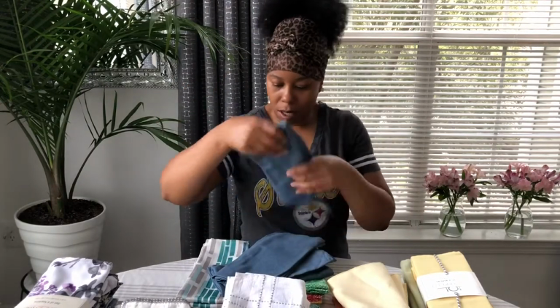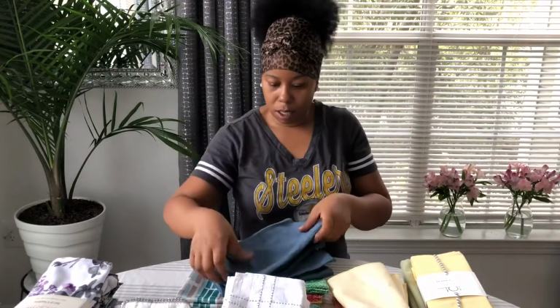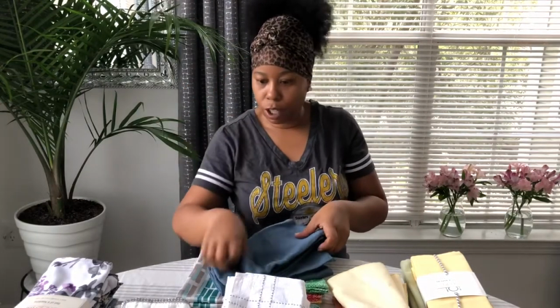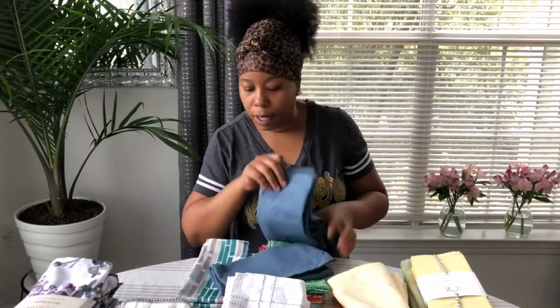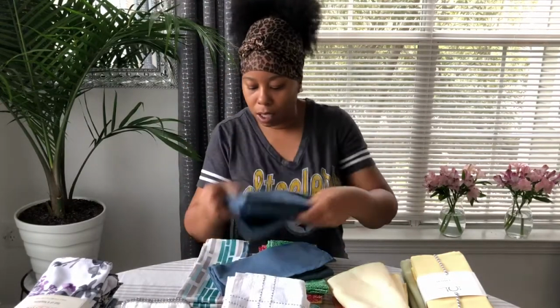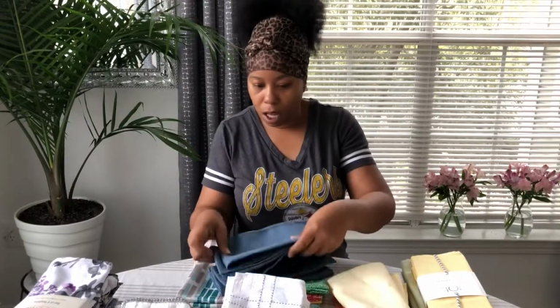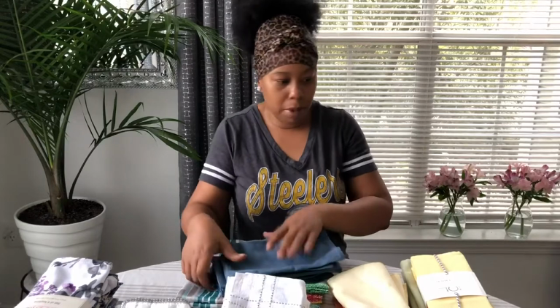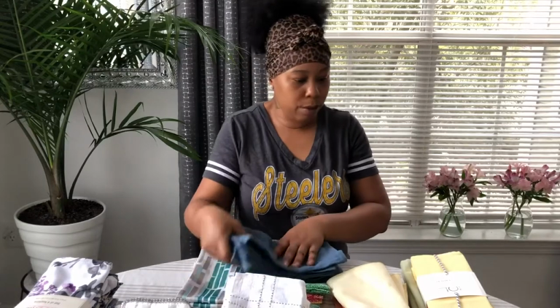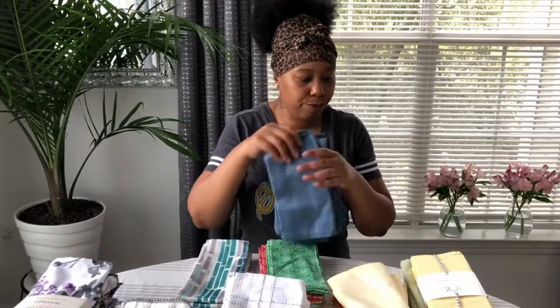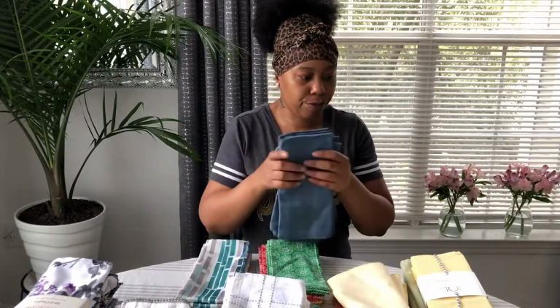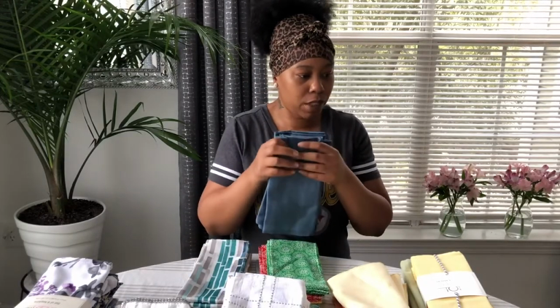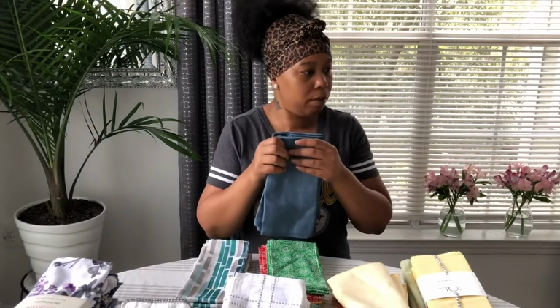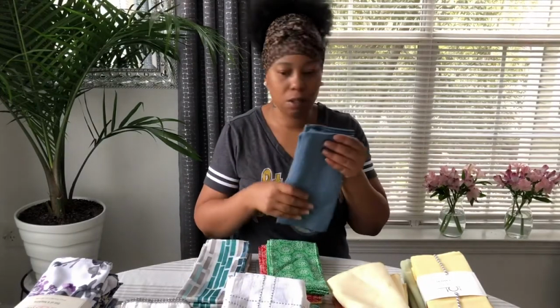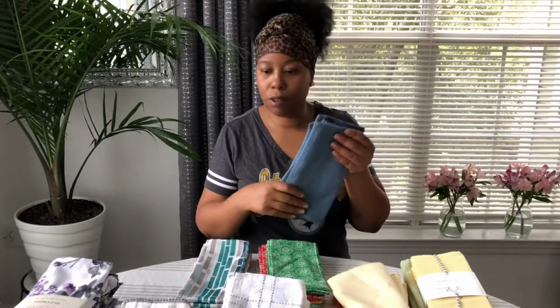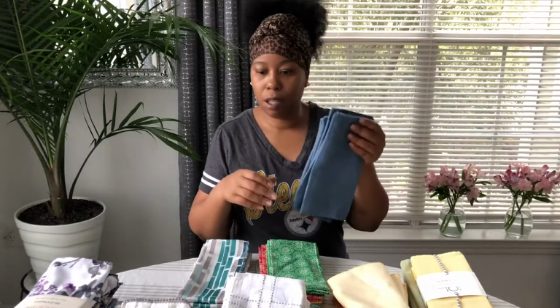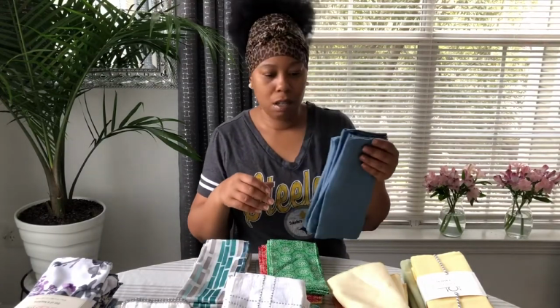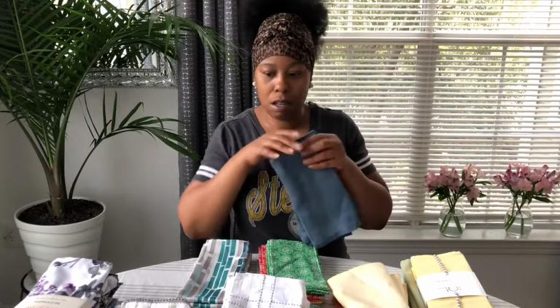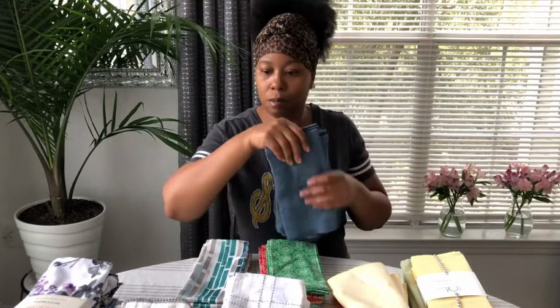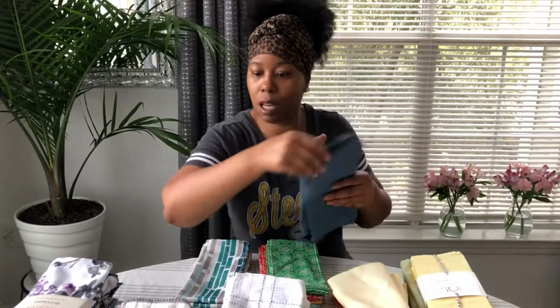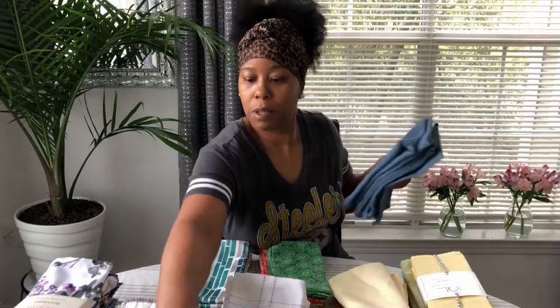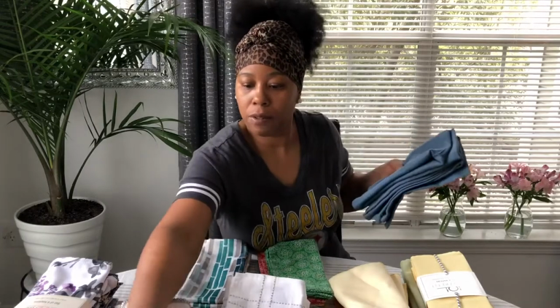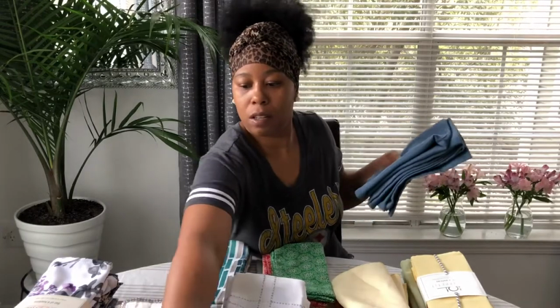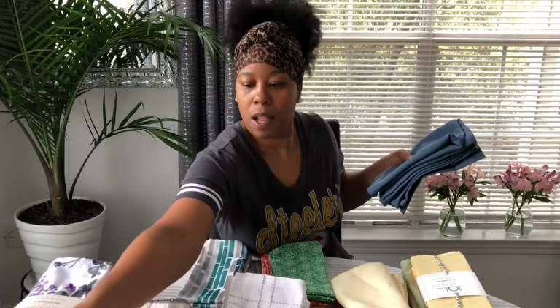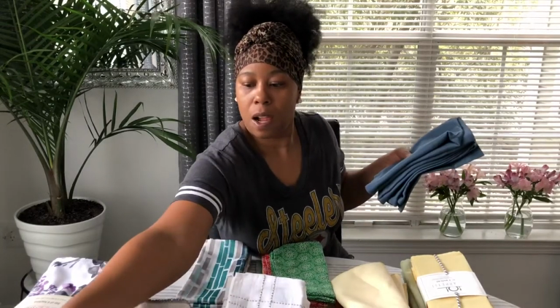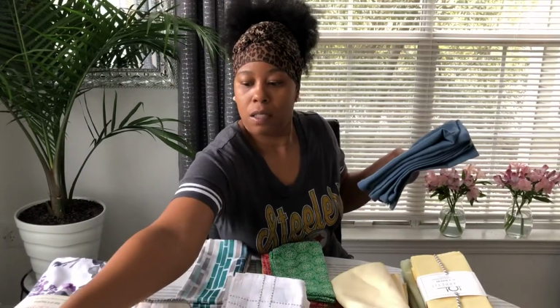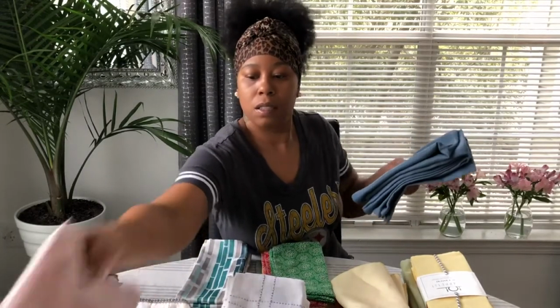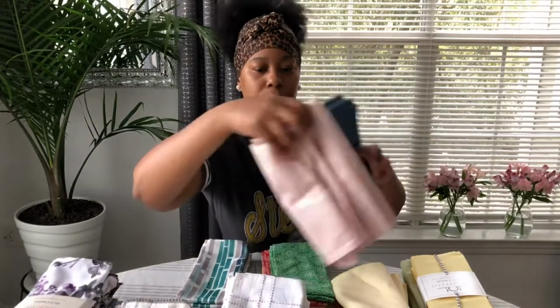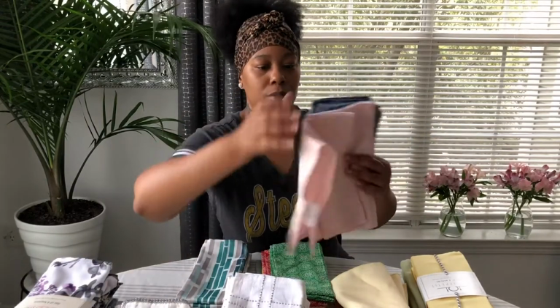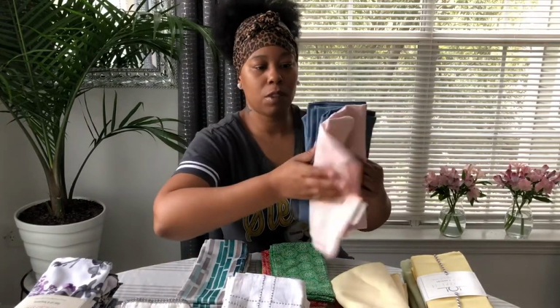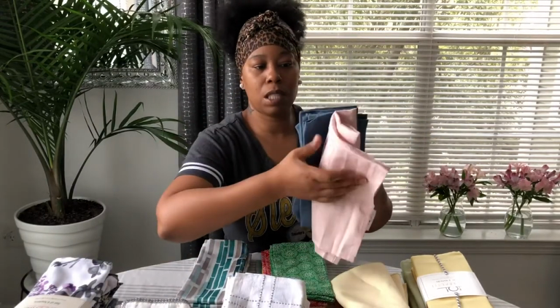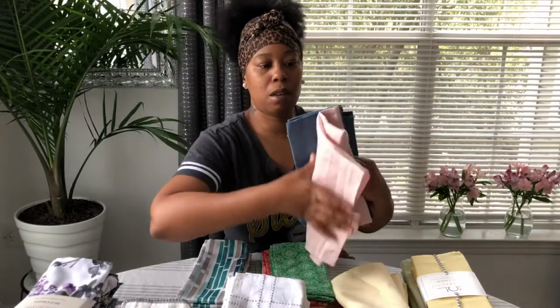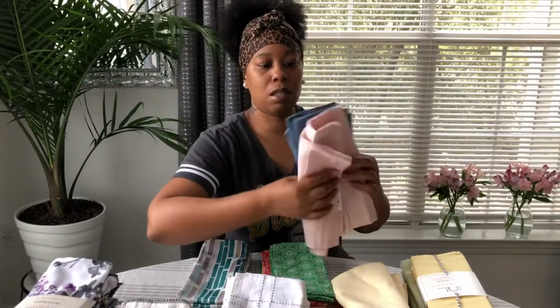That's going to go in the solid pile, along with these pink ones.